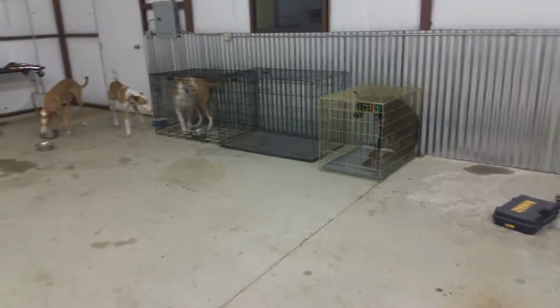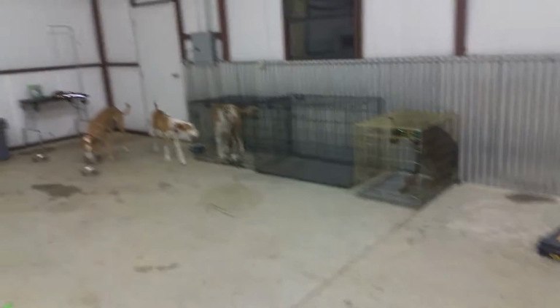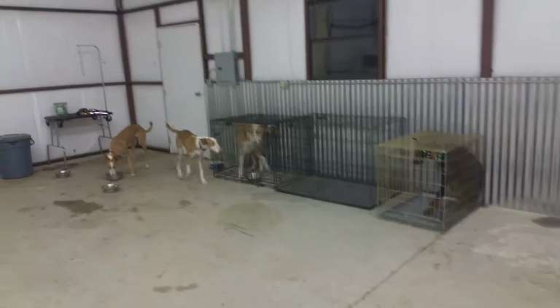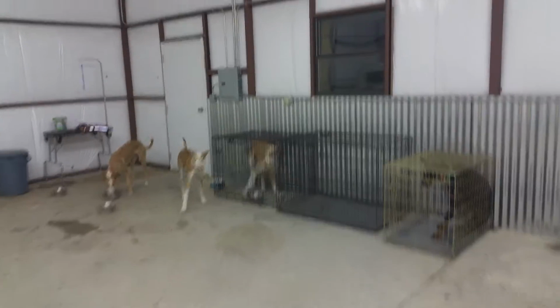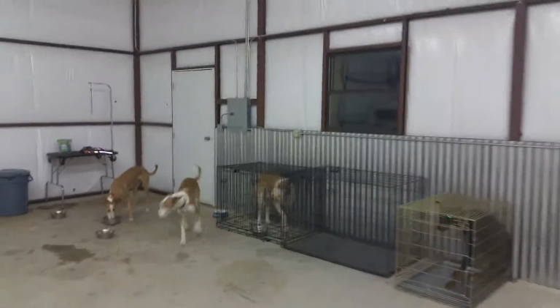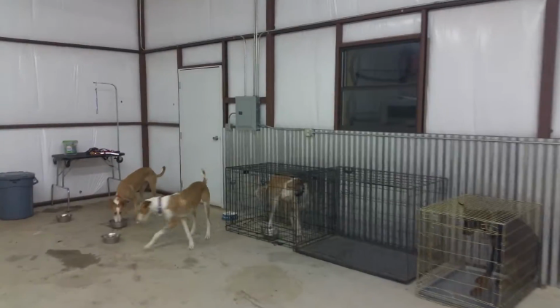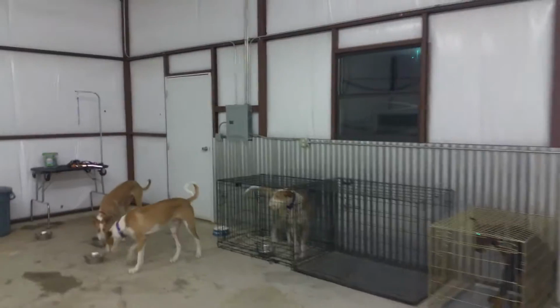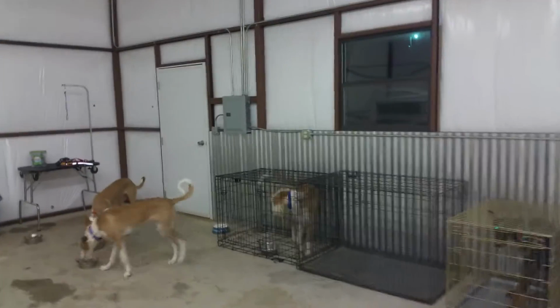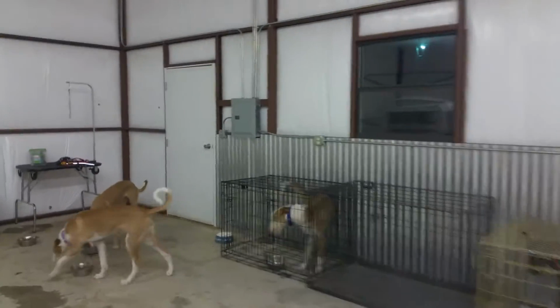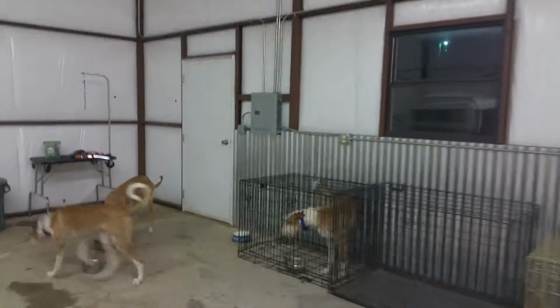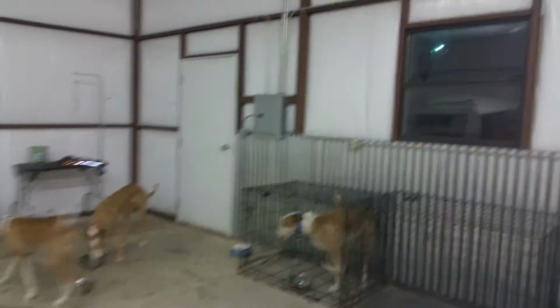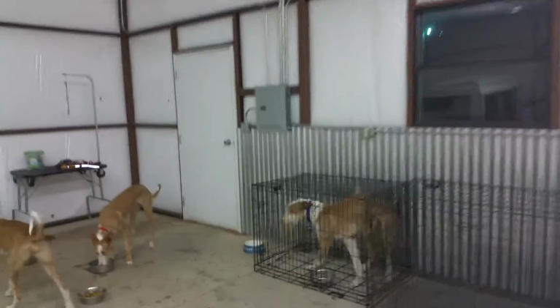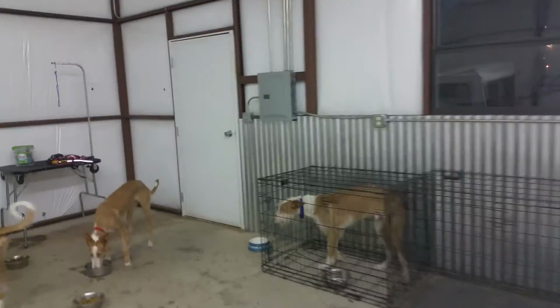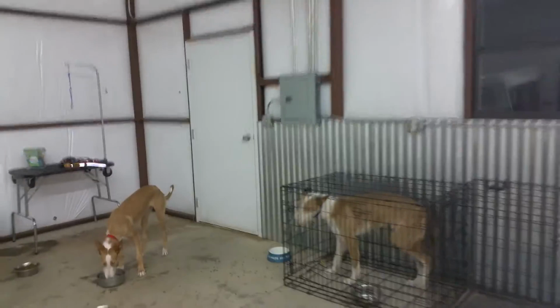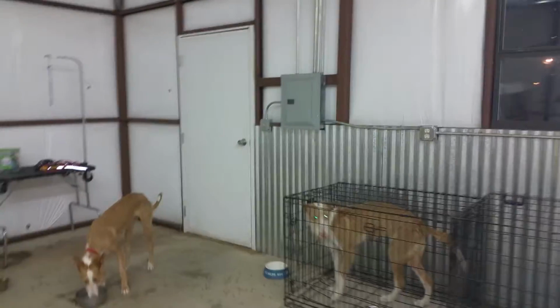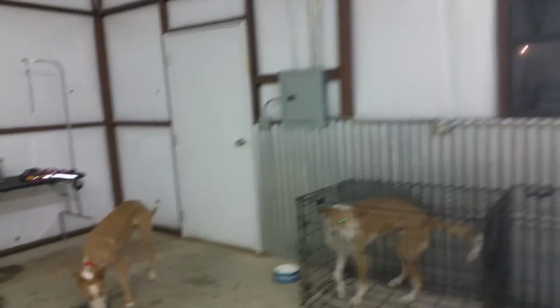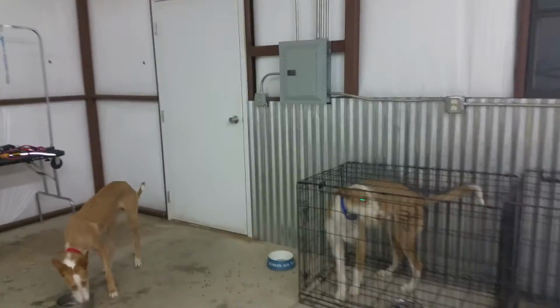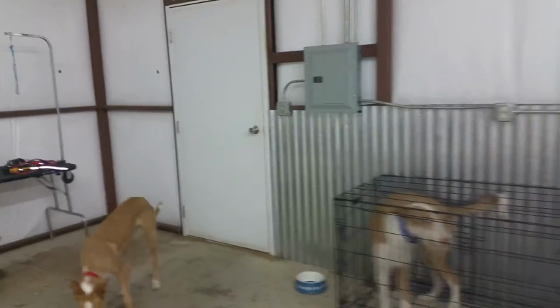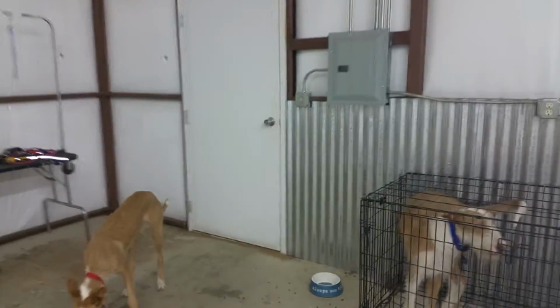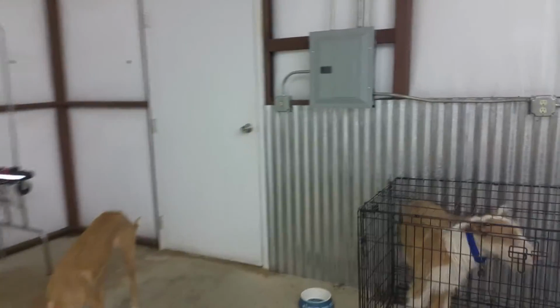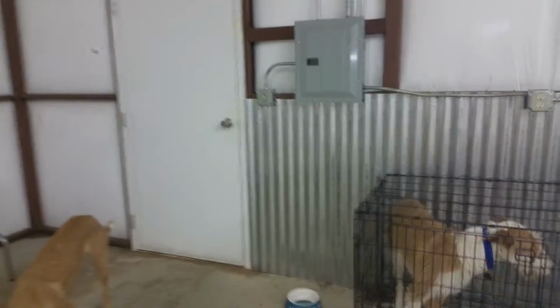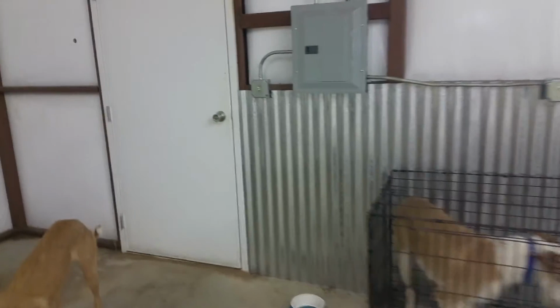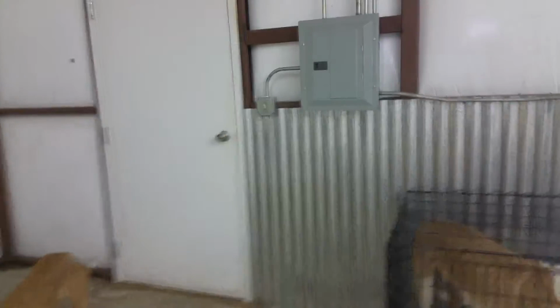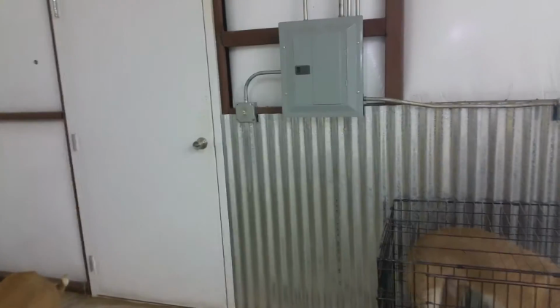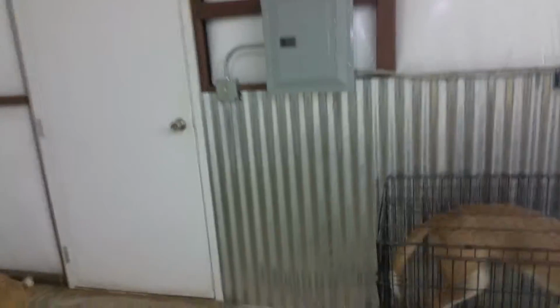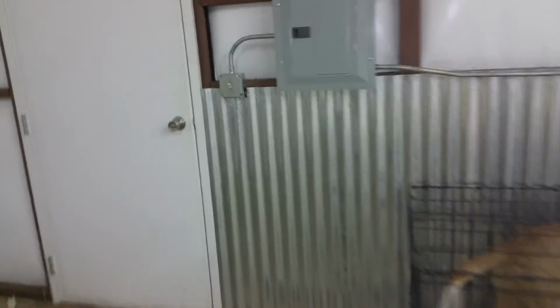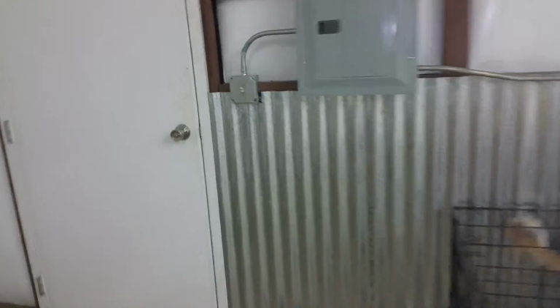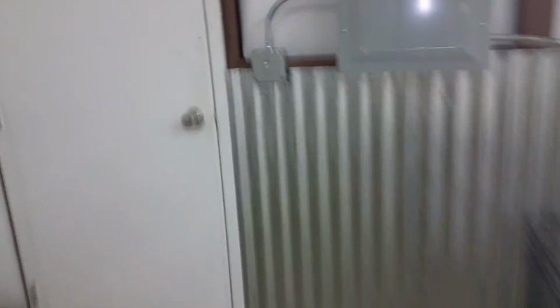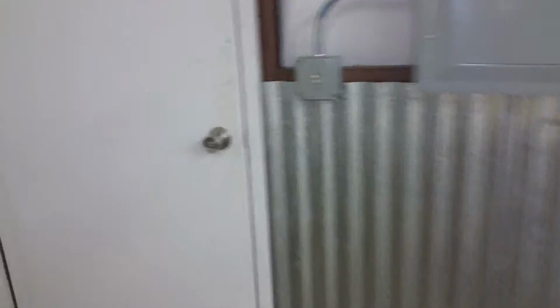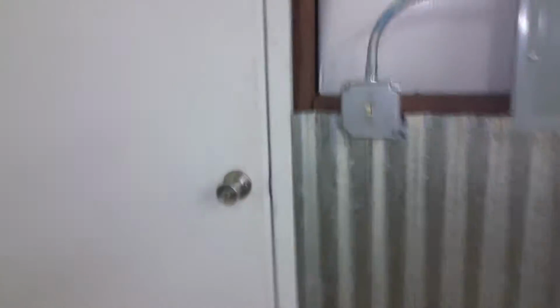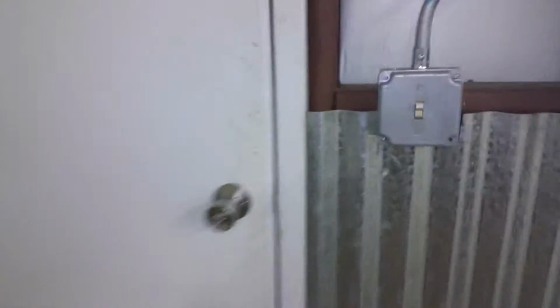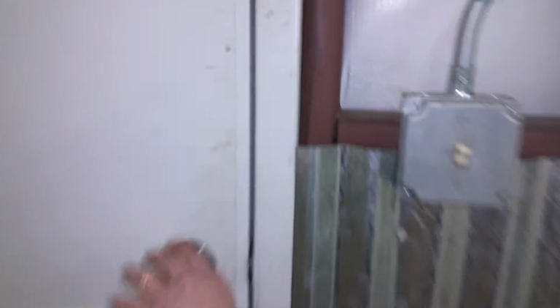Out this door right here will be our front entrance door. We'll put an airlock gate and it'll lead out into the yard.